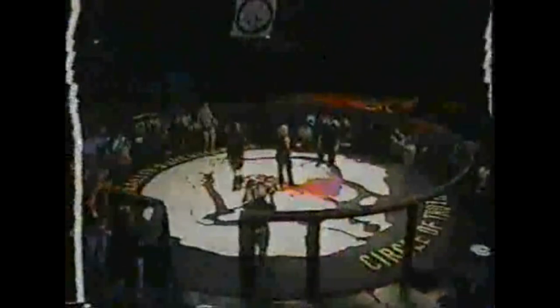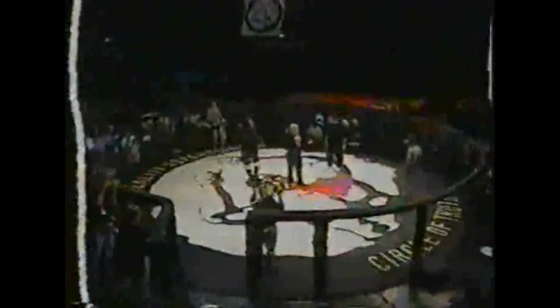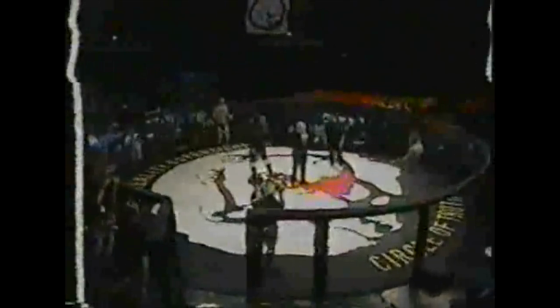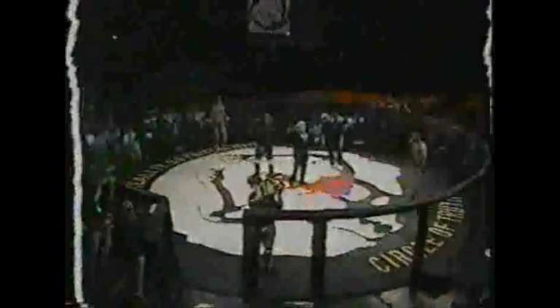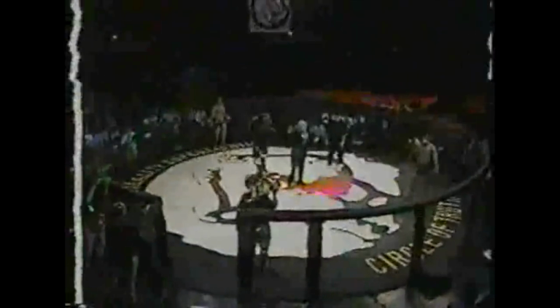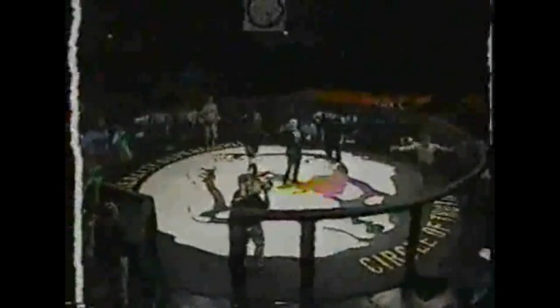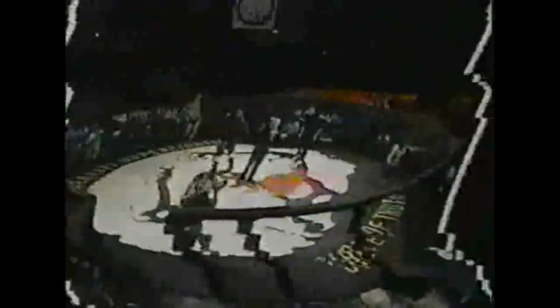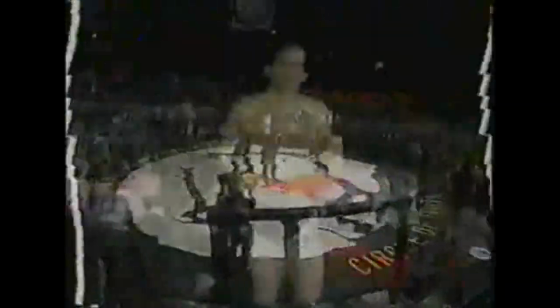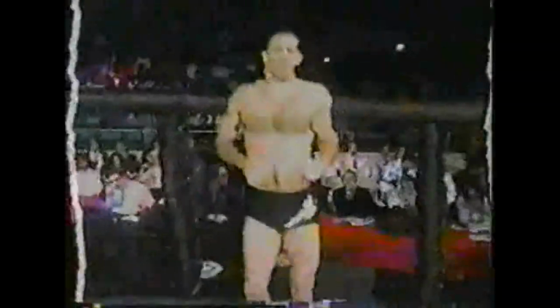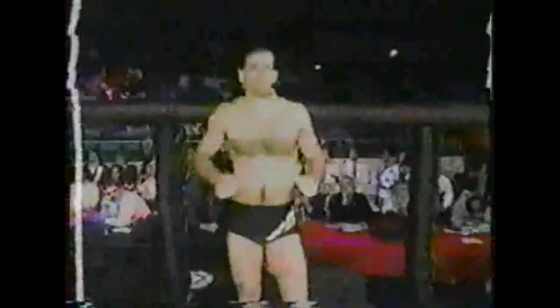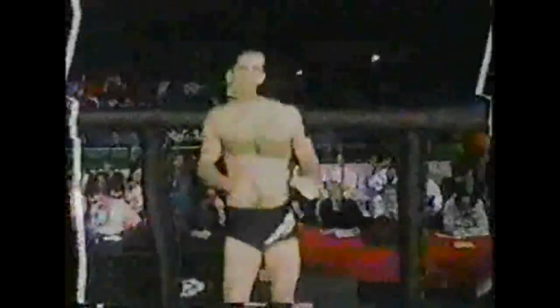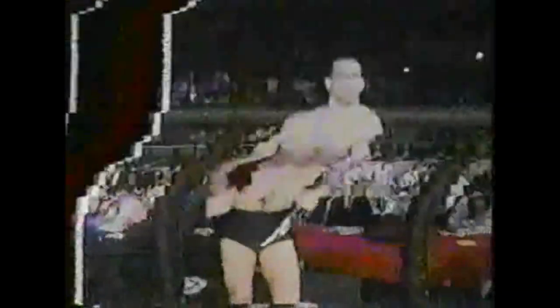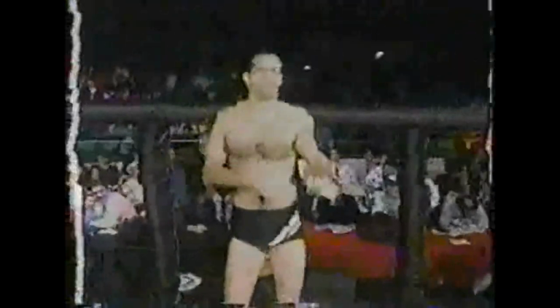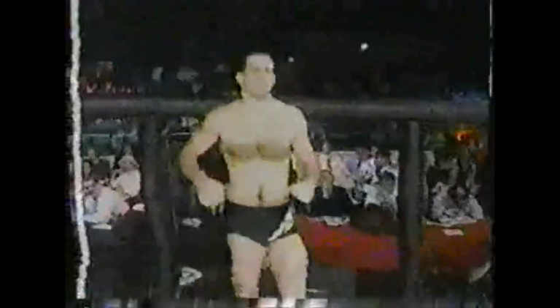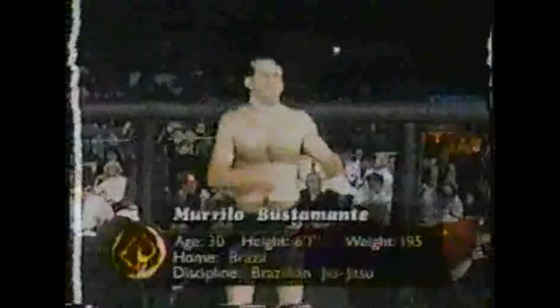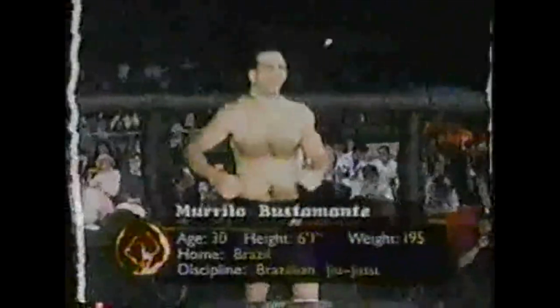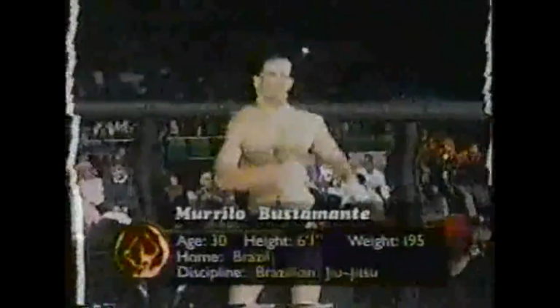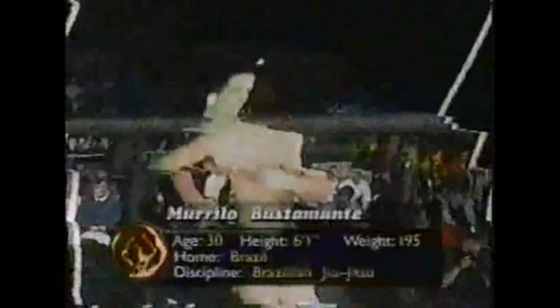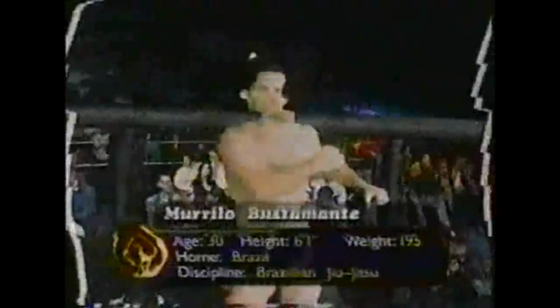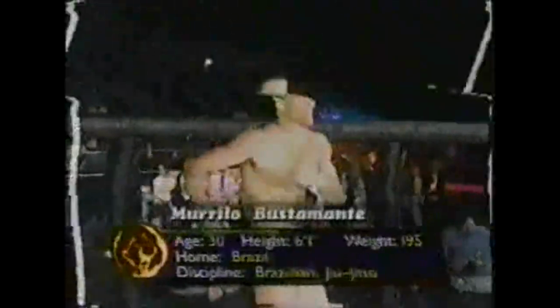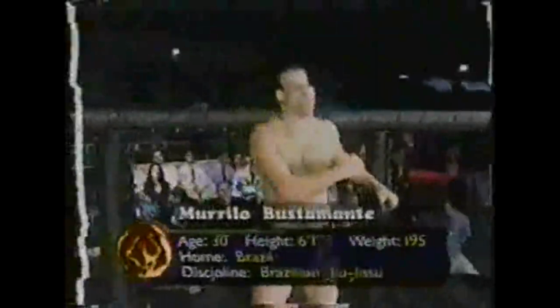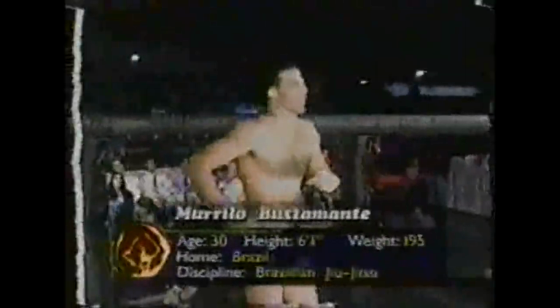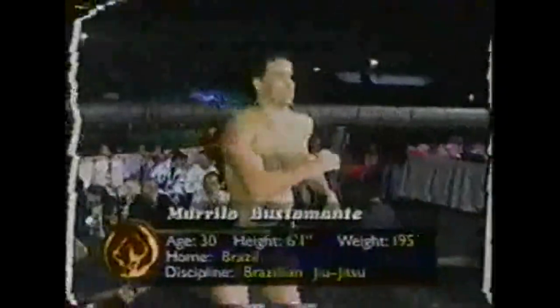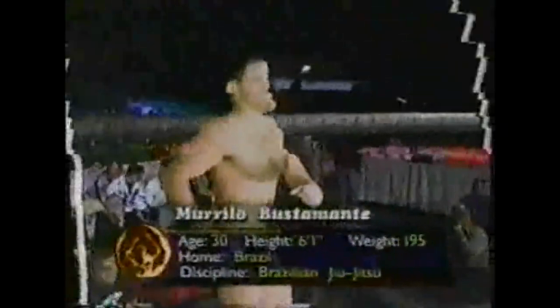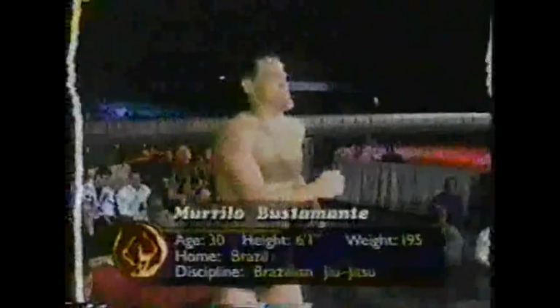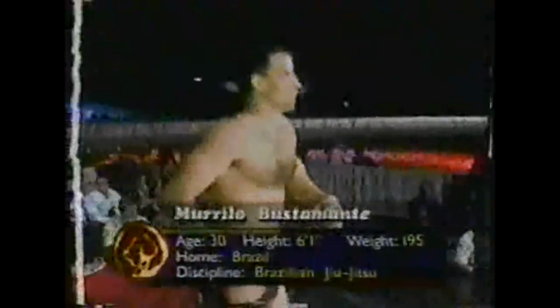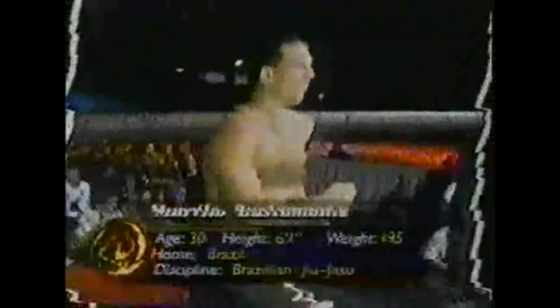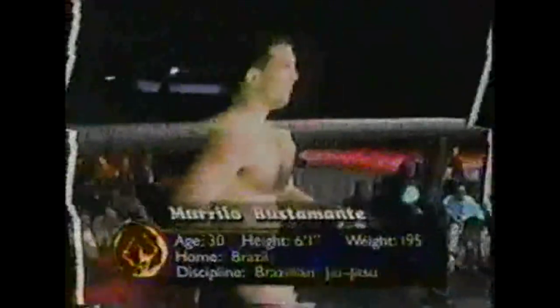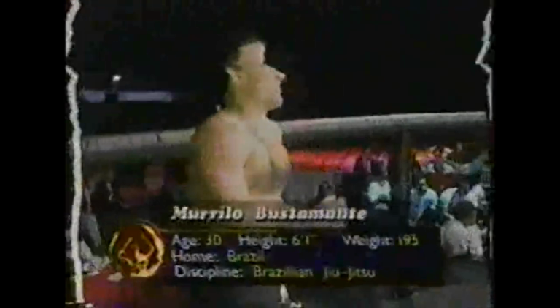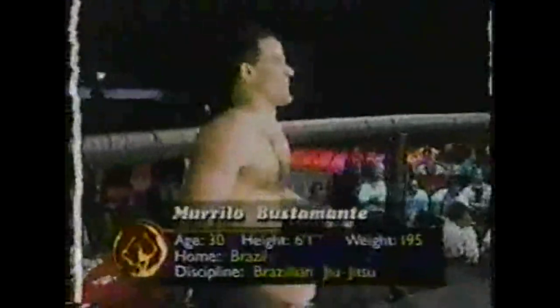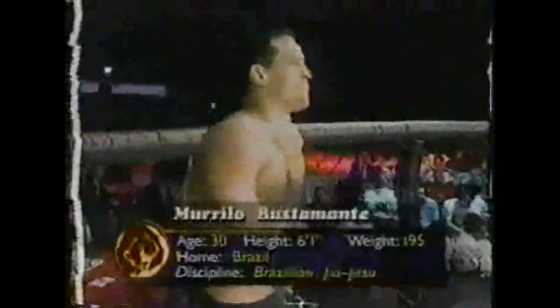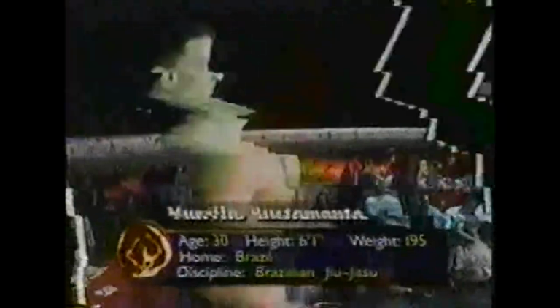And his opponent, also his second appearance of the evening, from Brazil — six feet, one inch, weighing 195 pounds — introducing Murillo Bustamante.